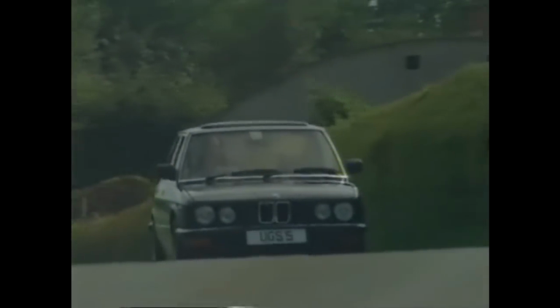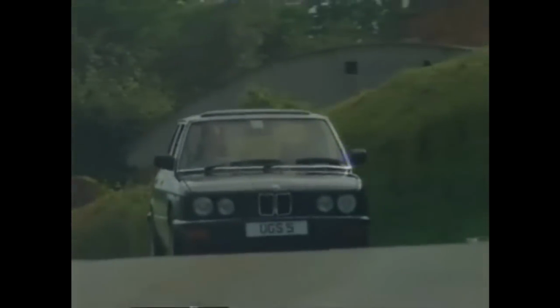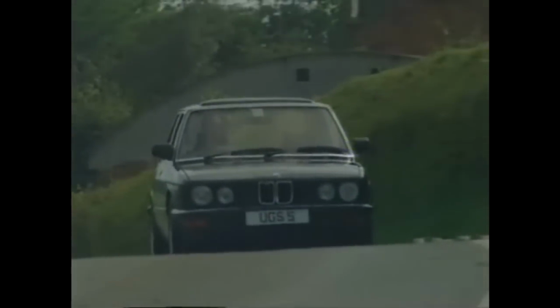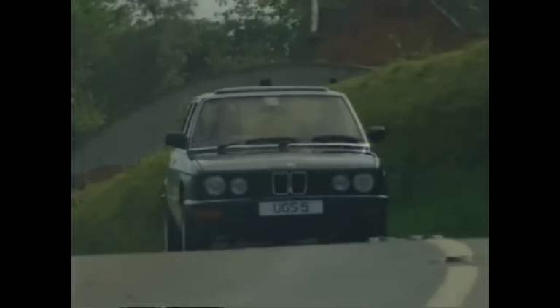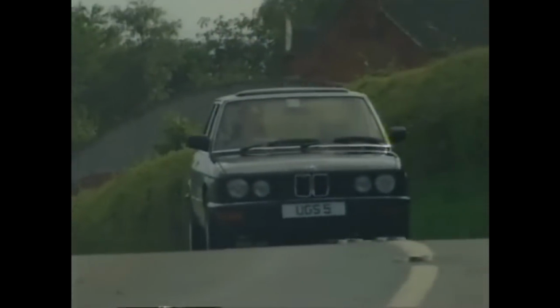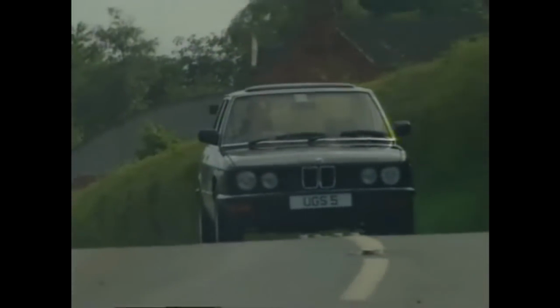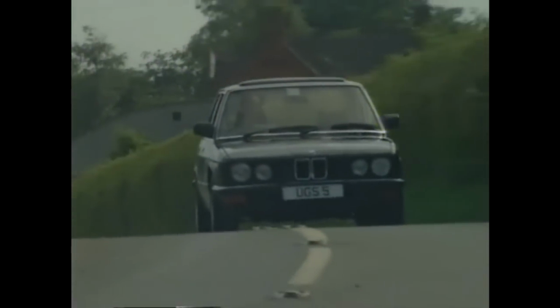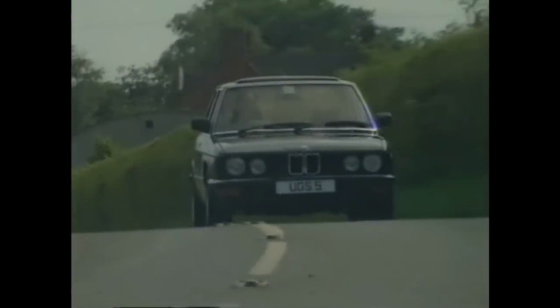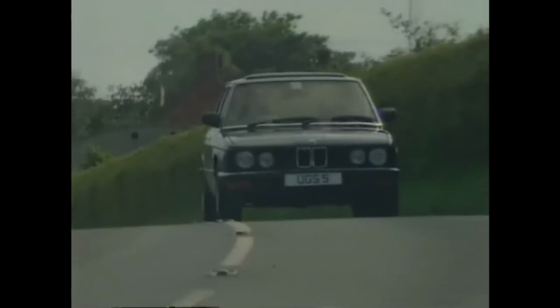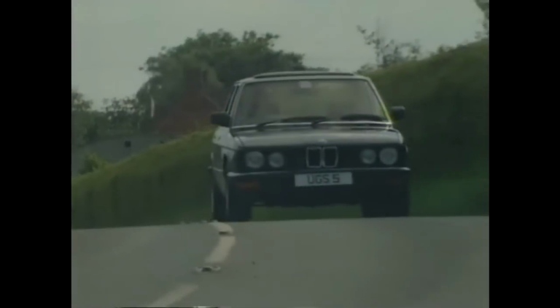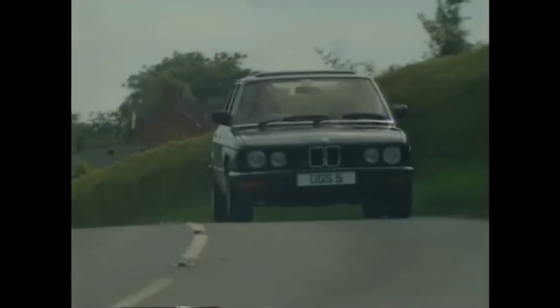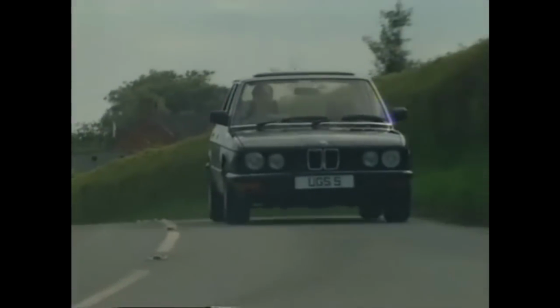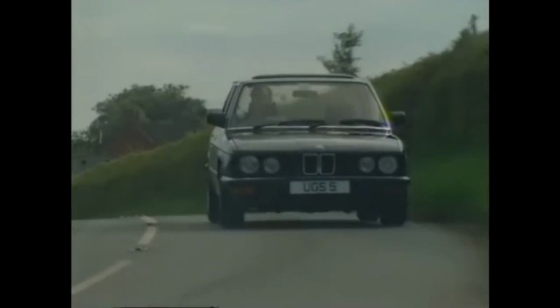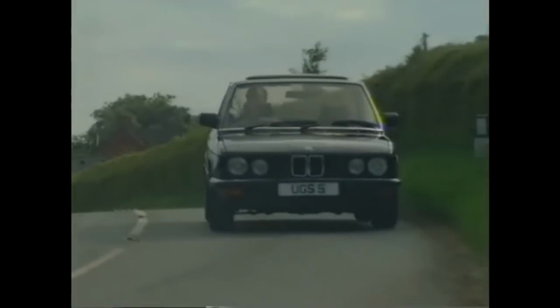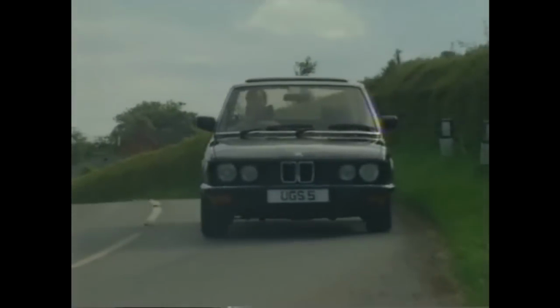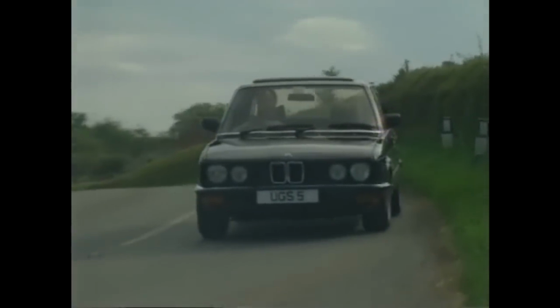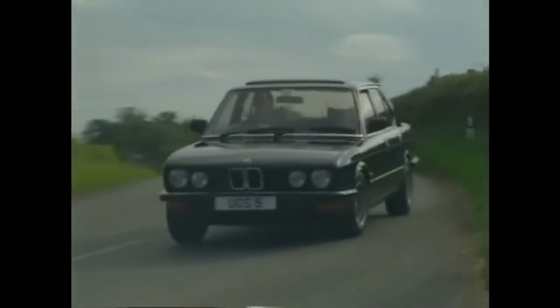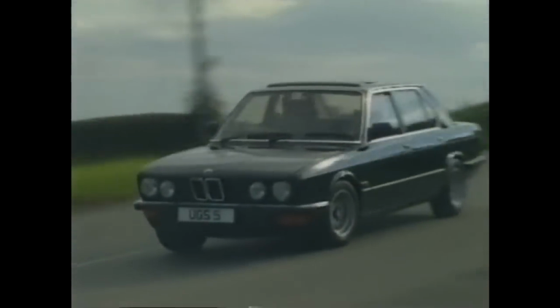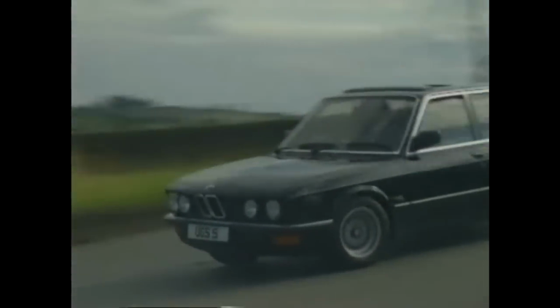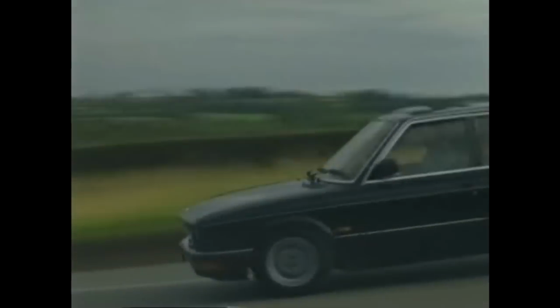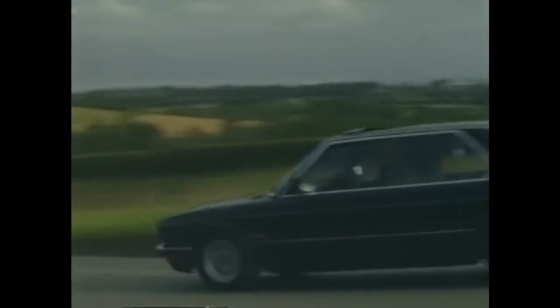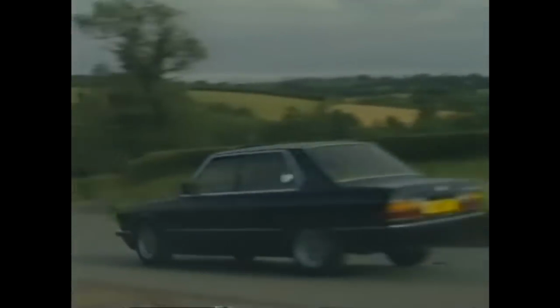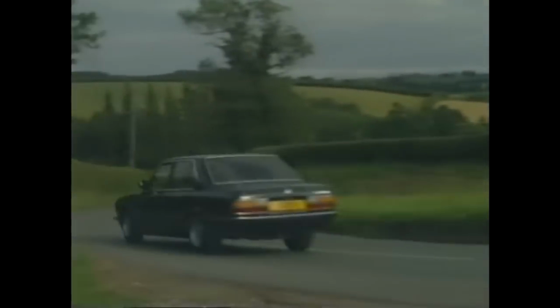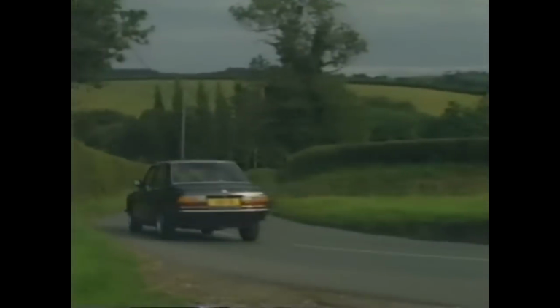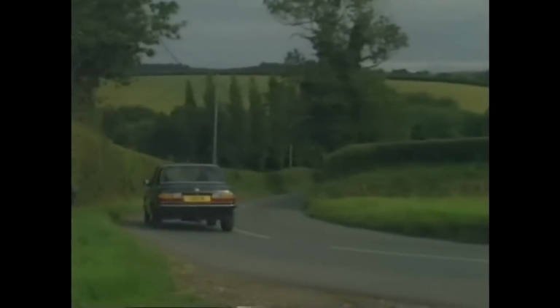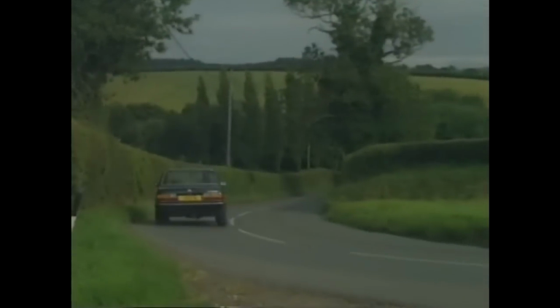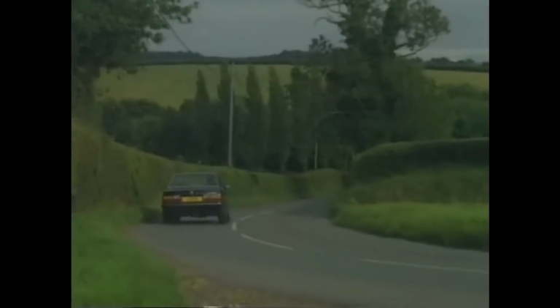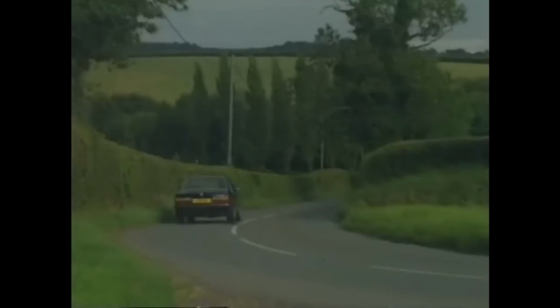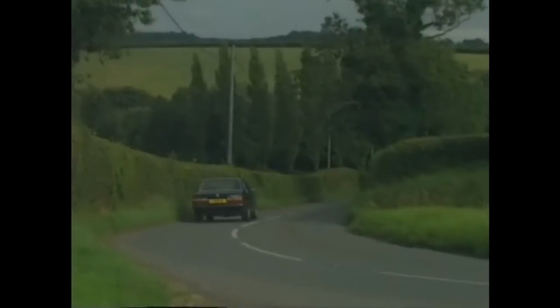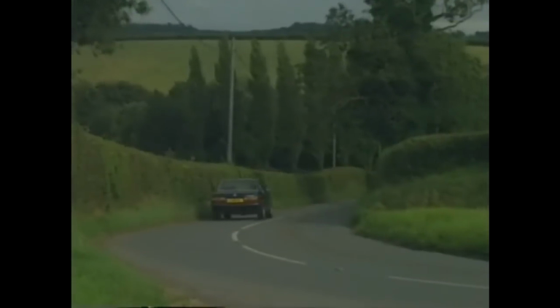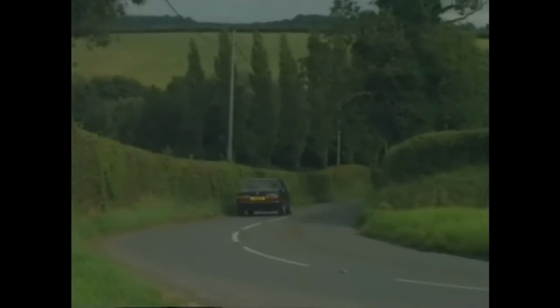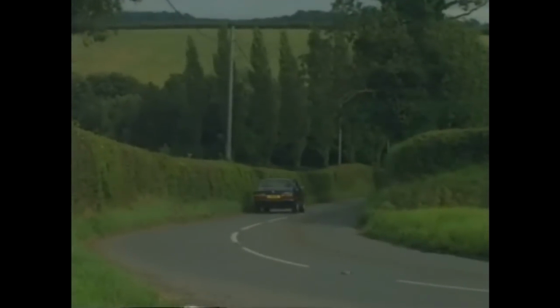Things we would recommend you do buy from BMW are safety parts — like brake pads, shock absorbers, and steering bushes. On a car like this, you can't afford to take risks.